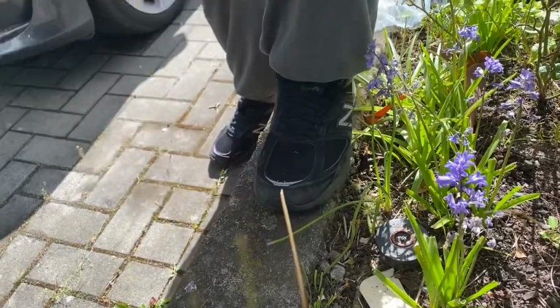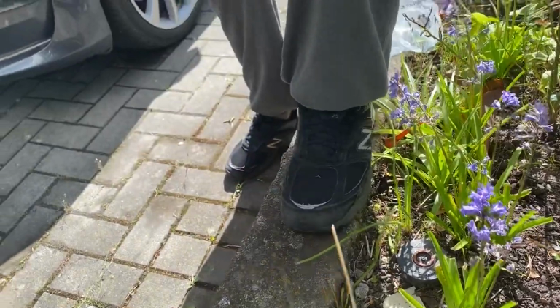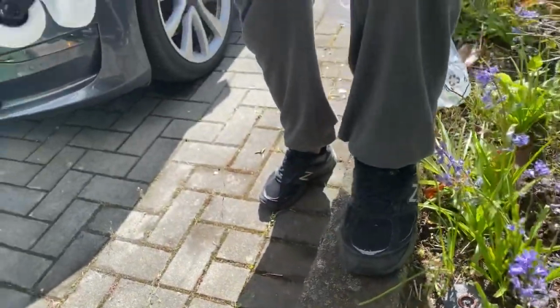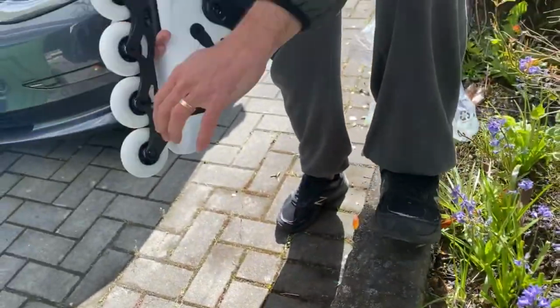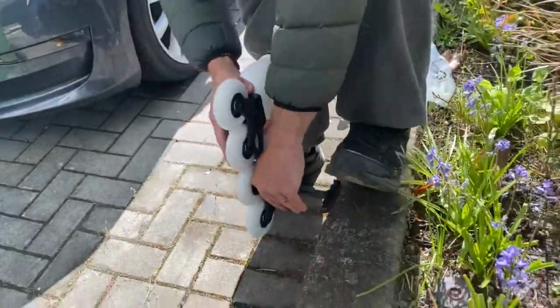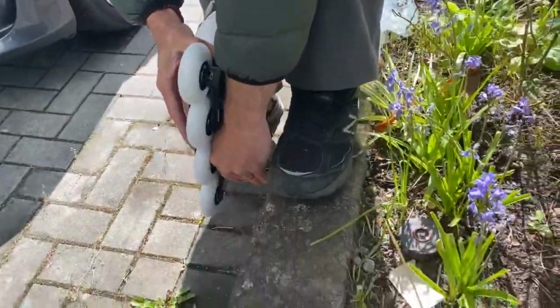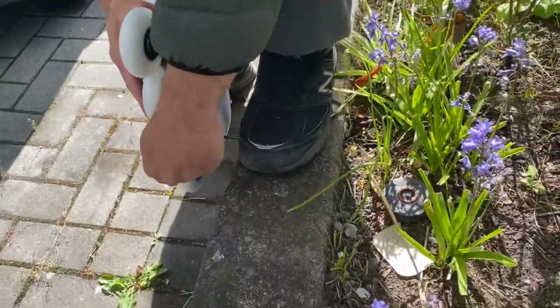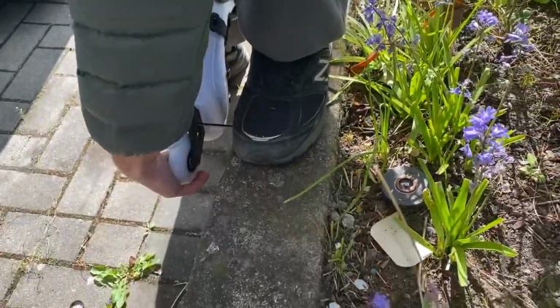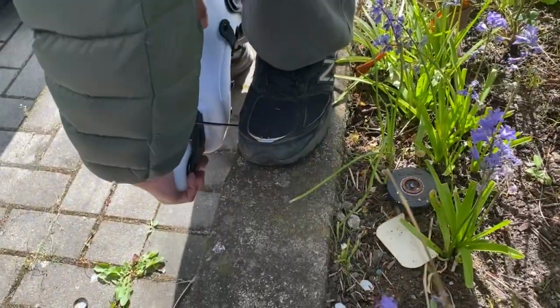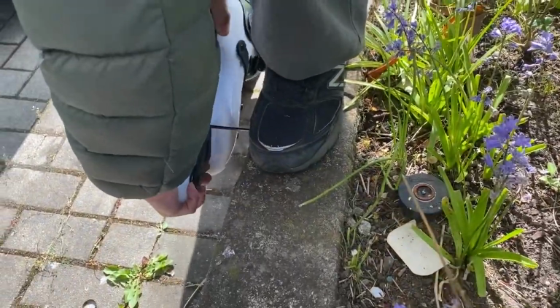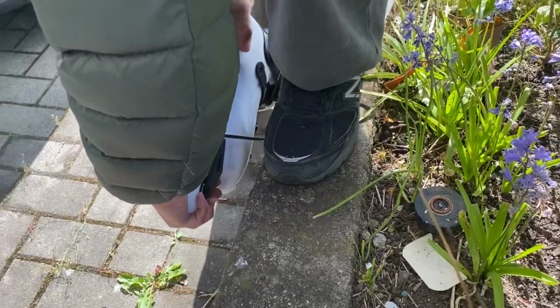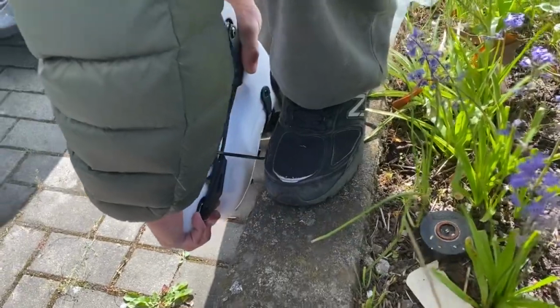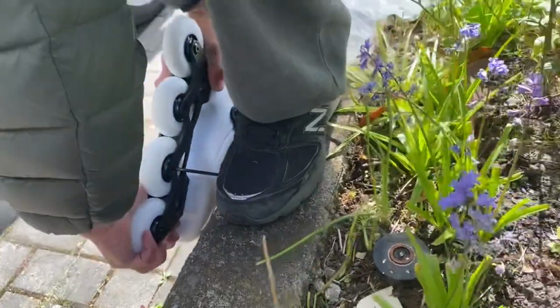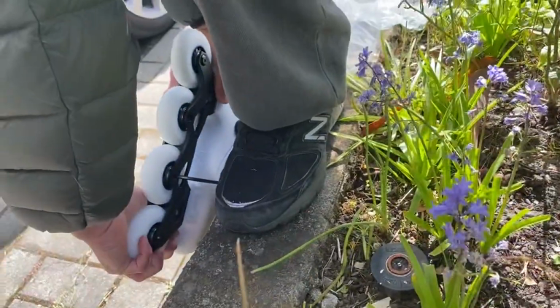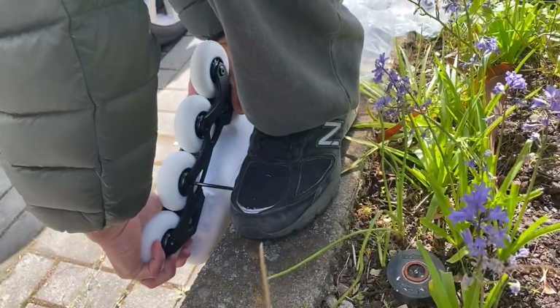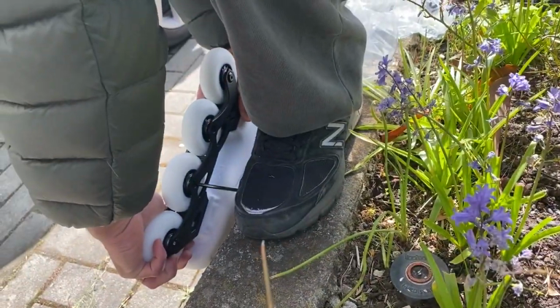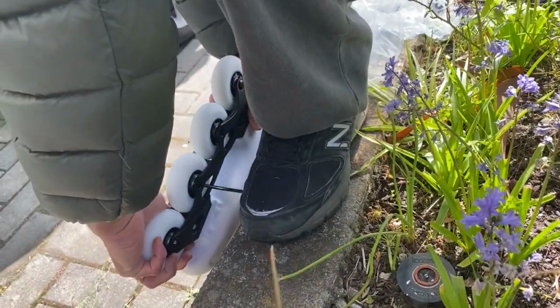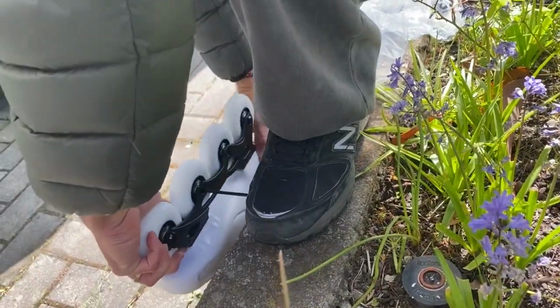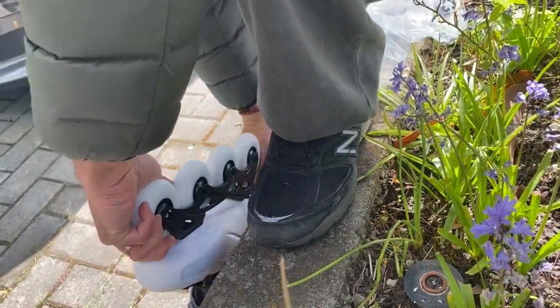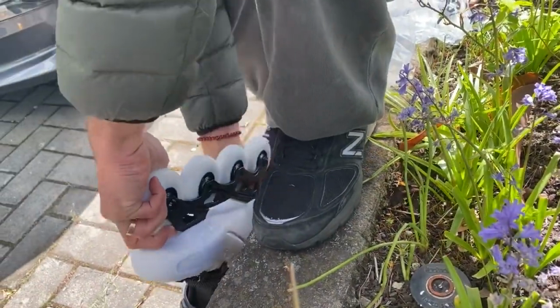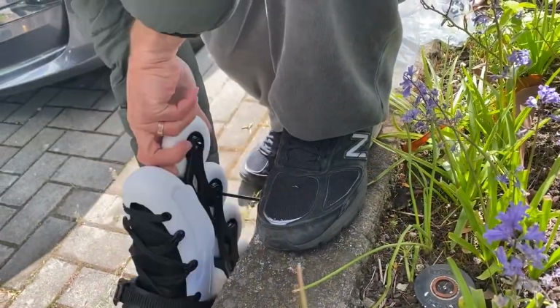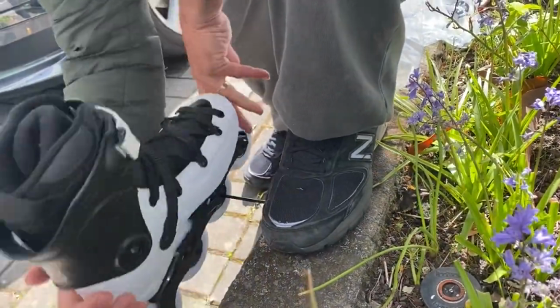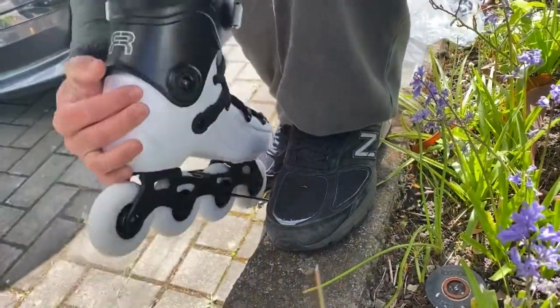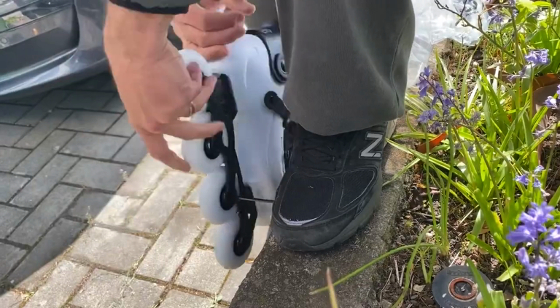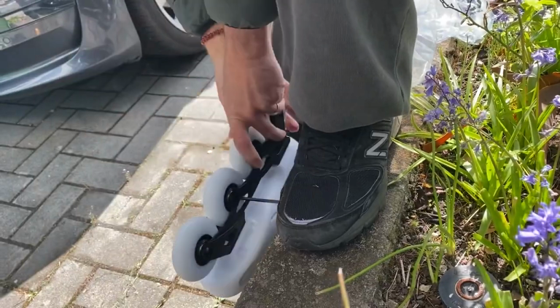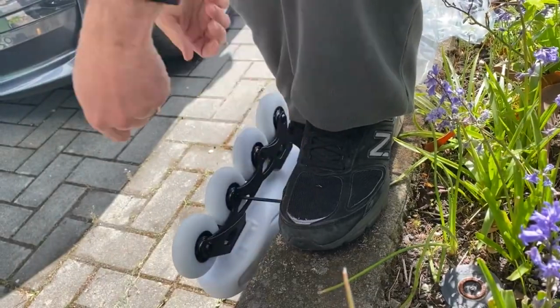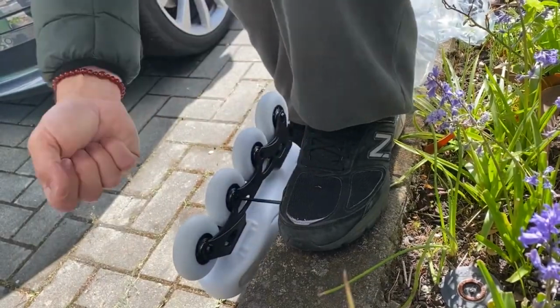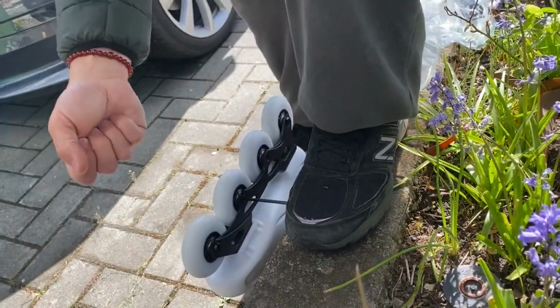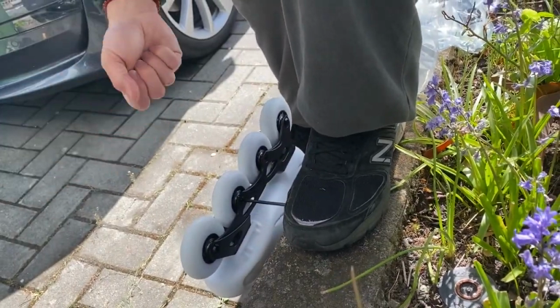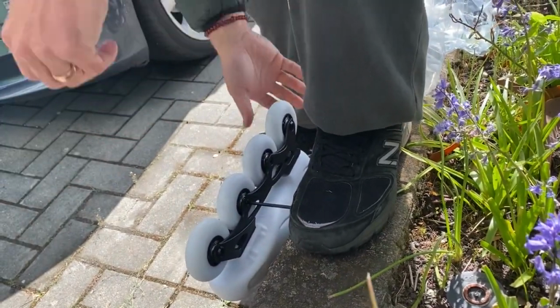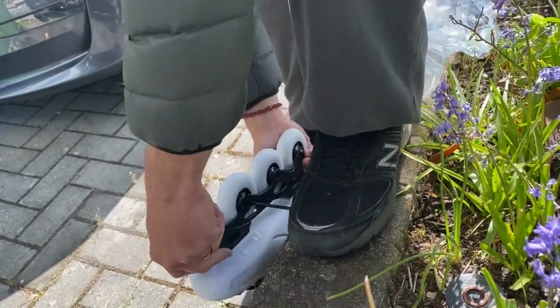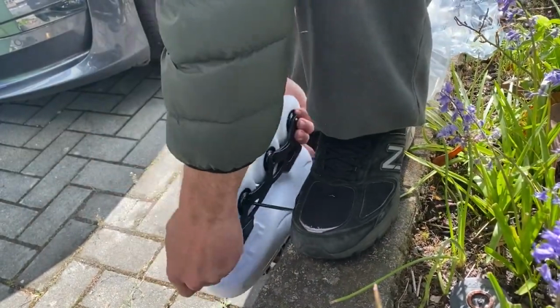Put the Allen key all the way in like this and then slowly spin the skate. You don't want to push it really hard — you want to gradually do it.